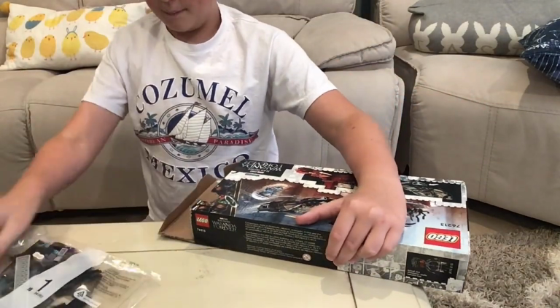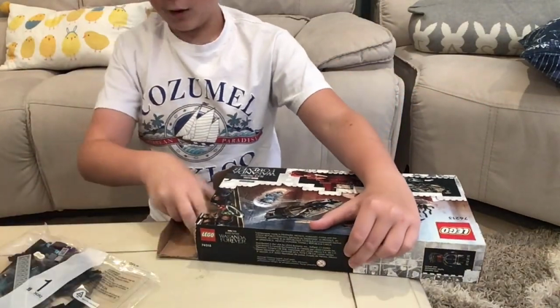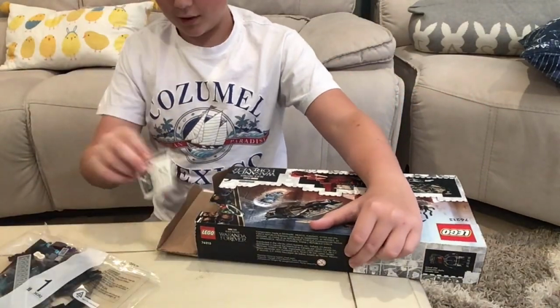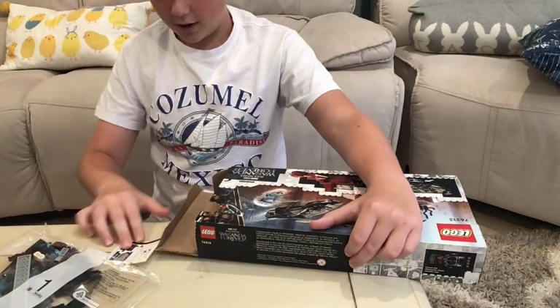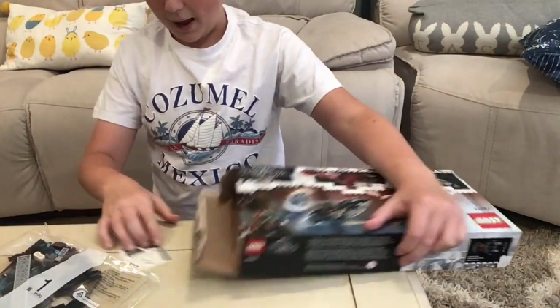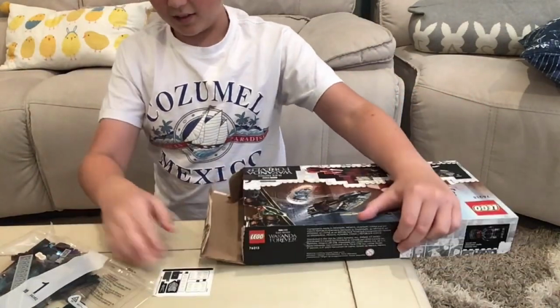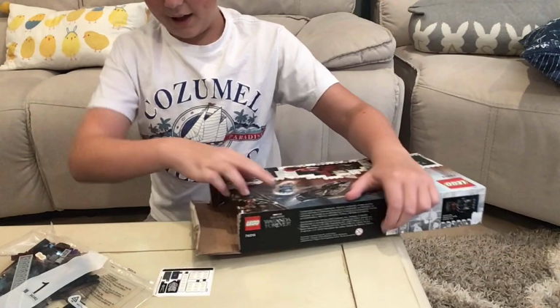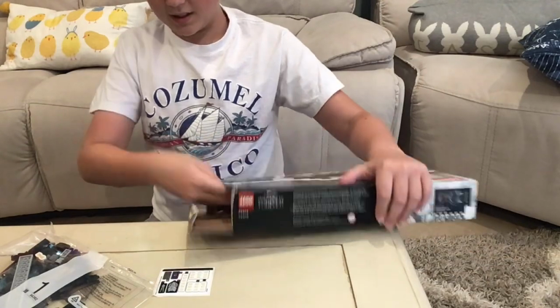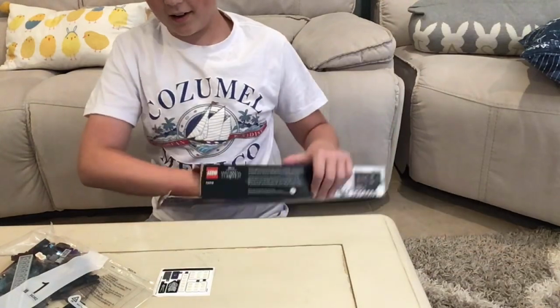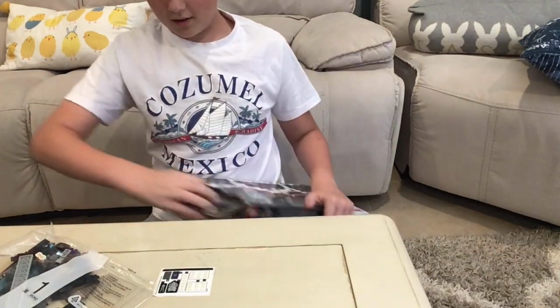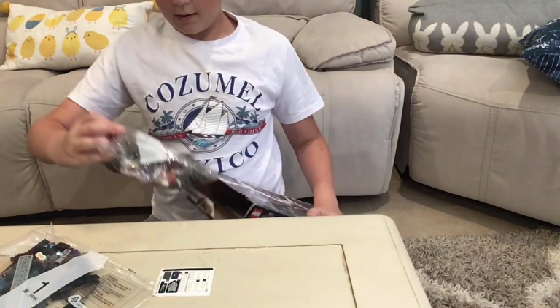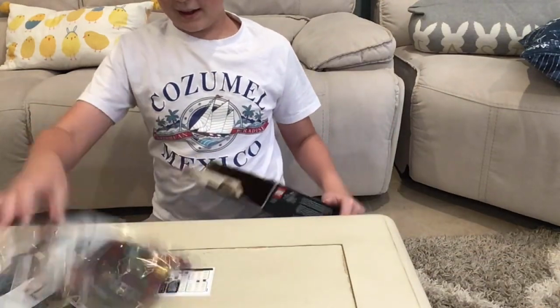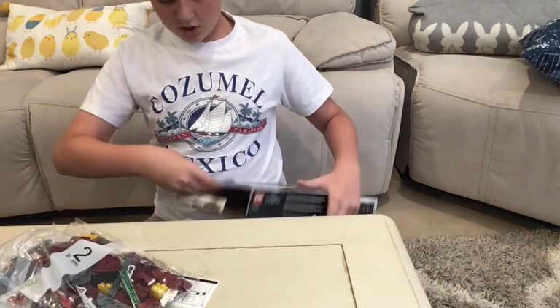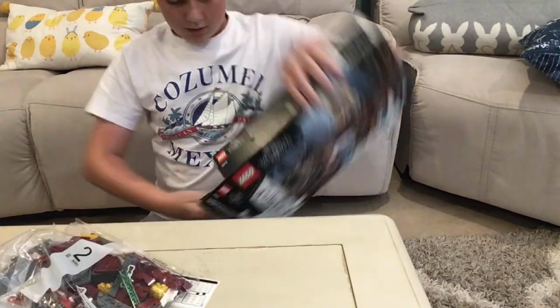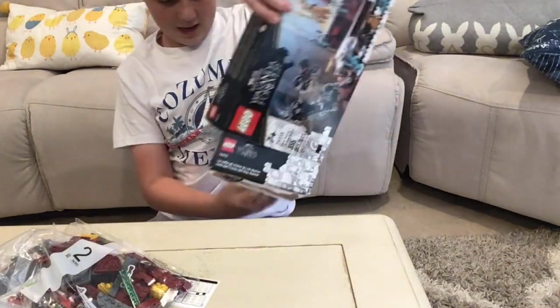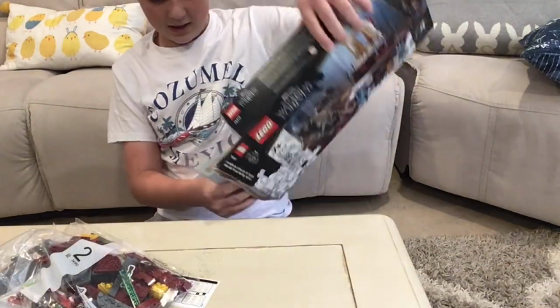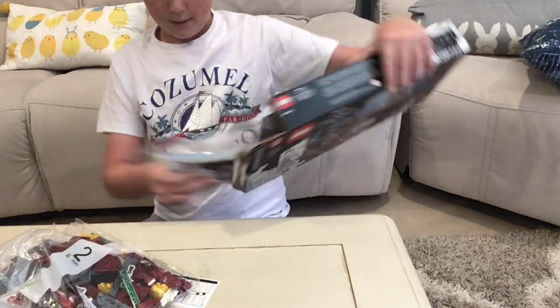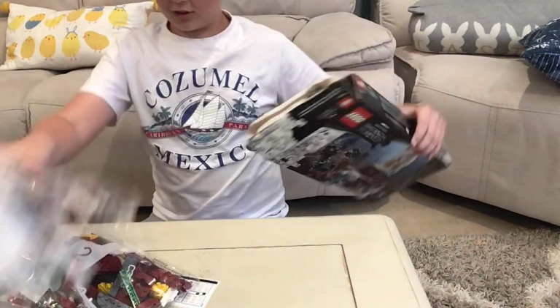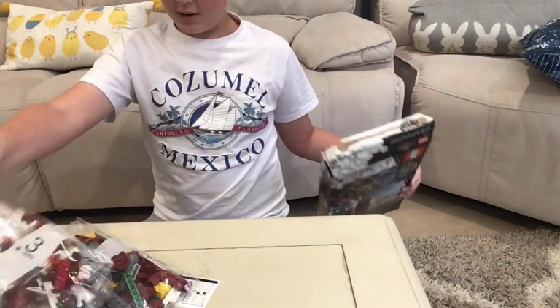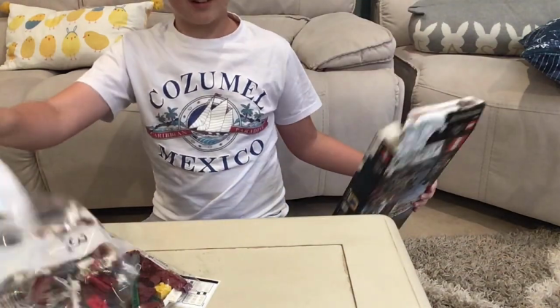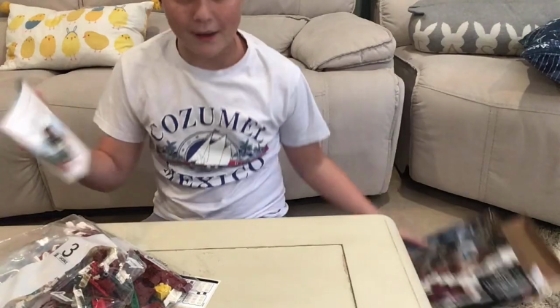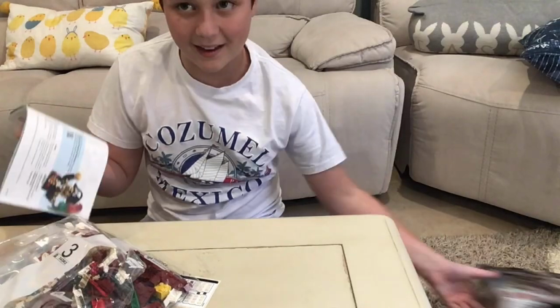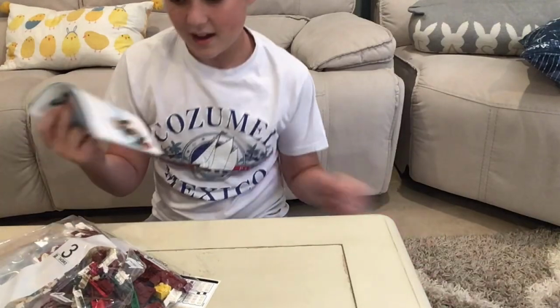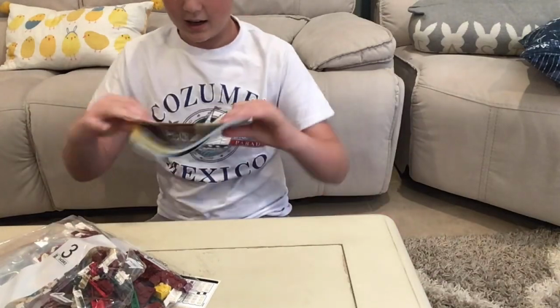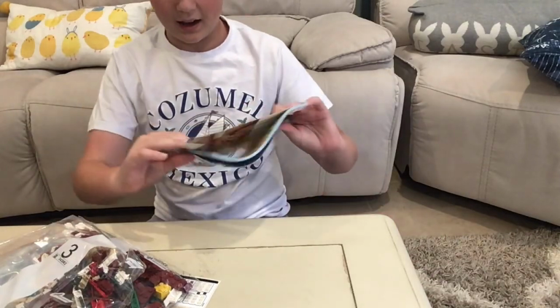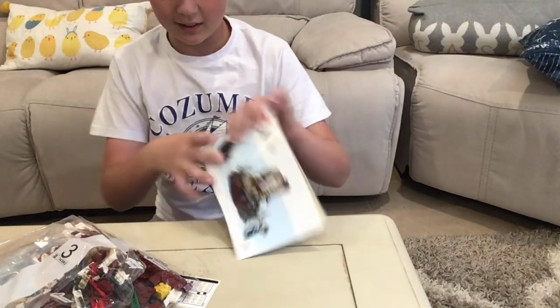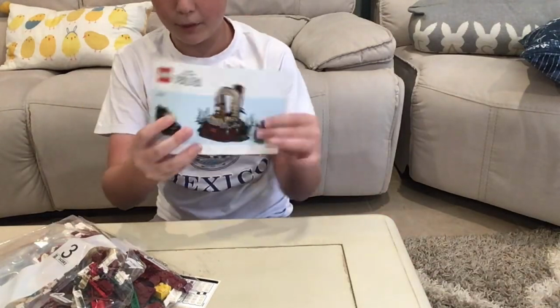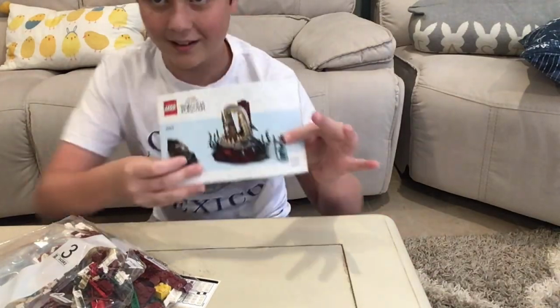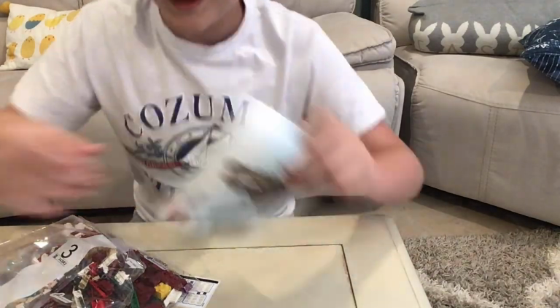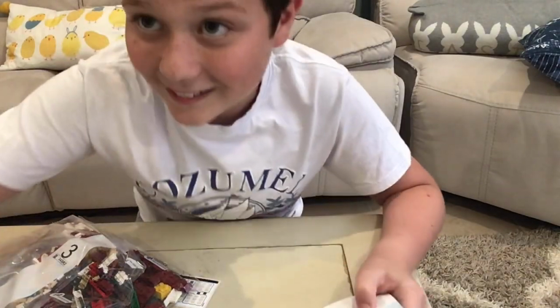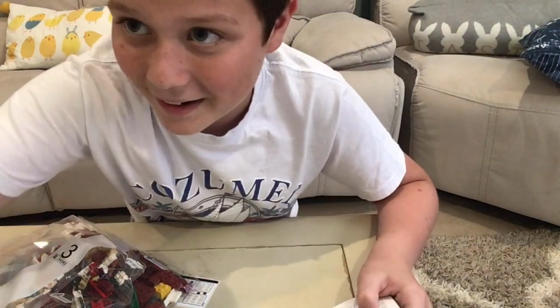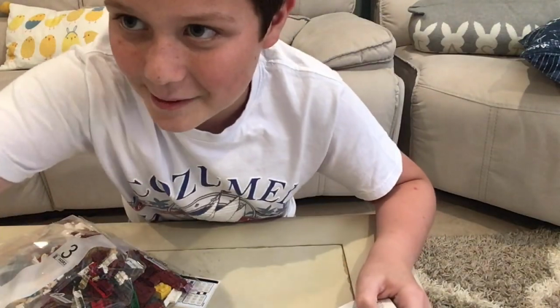Alright, bag one — so they are numbered bags. We have stickers, bag two, and bag three. So it's a three bag set, and a nice little booklet. So yeah, let's get right into it.